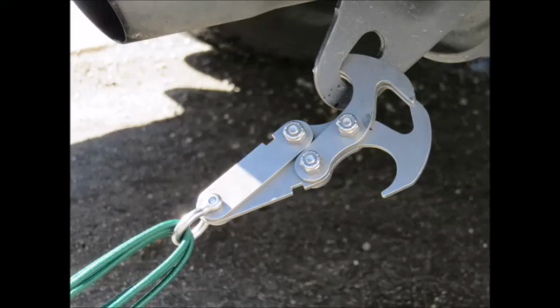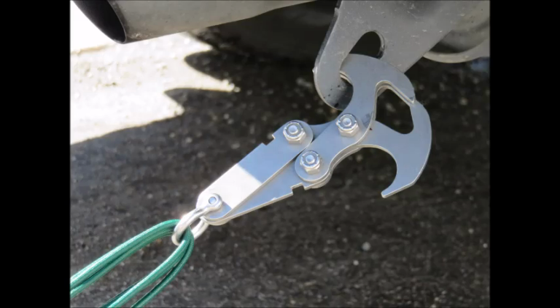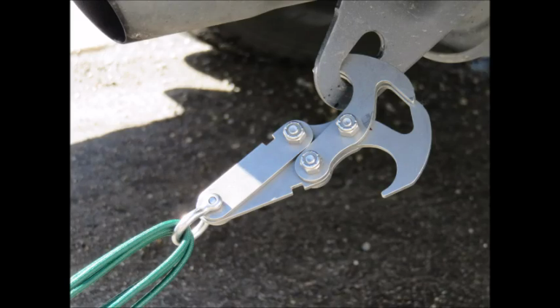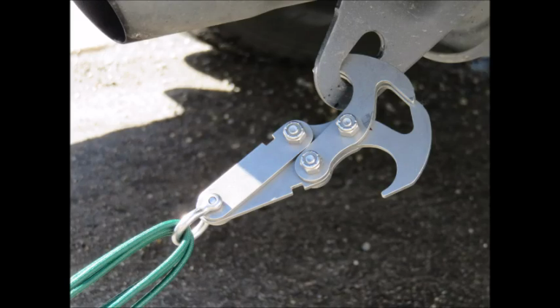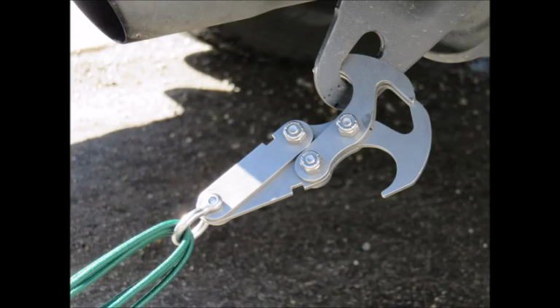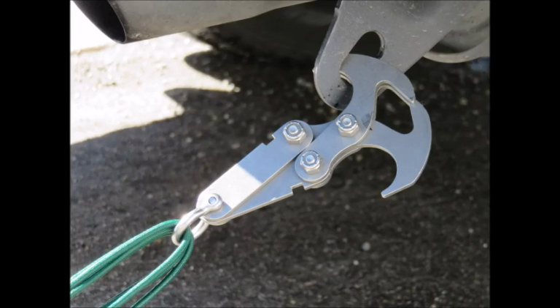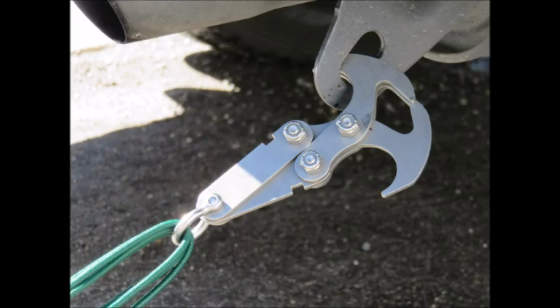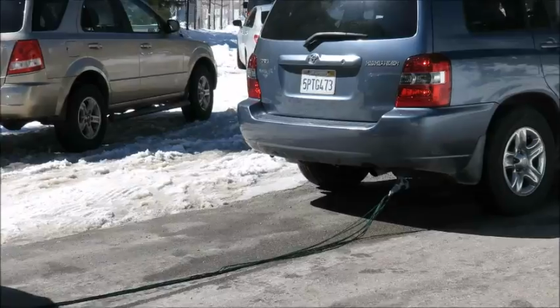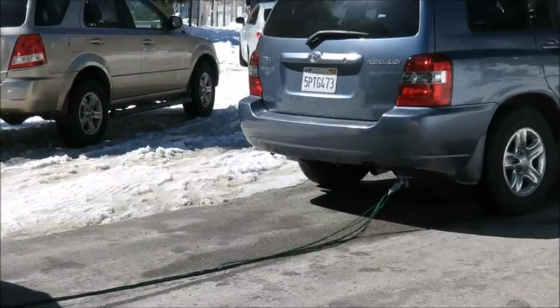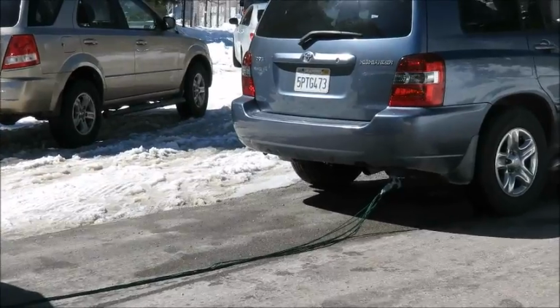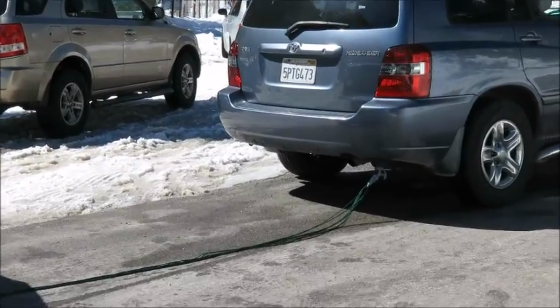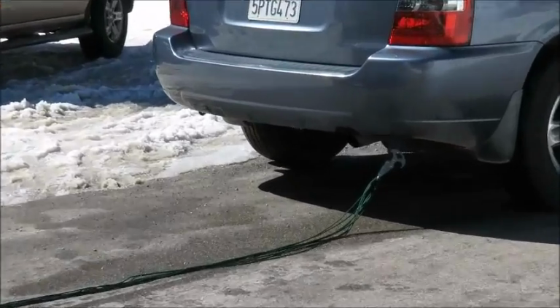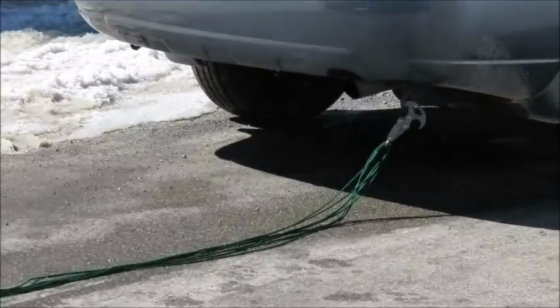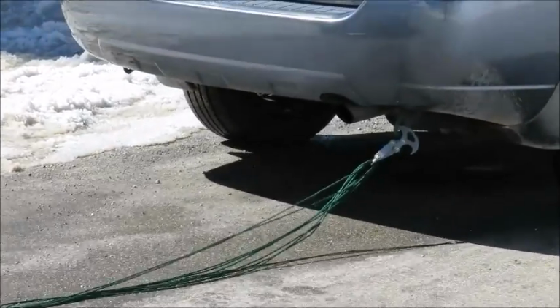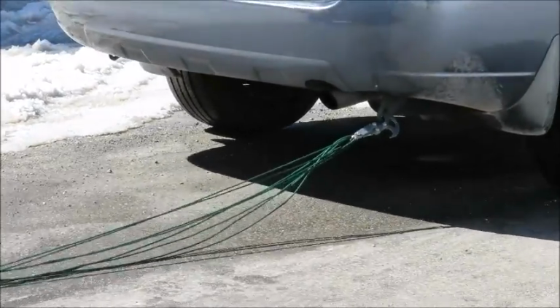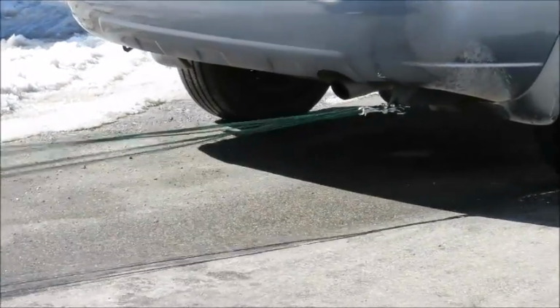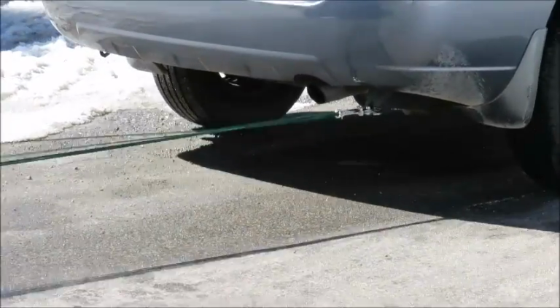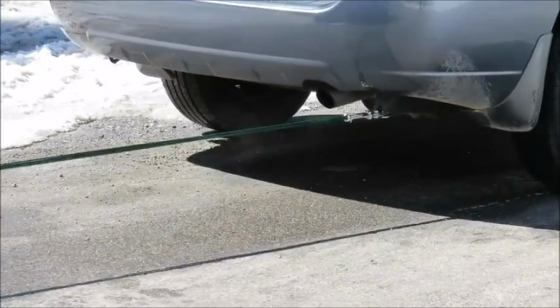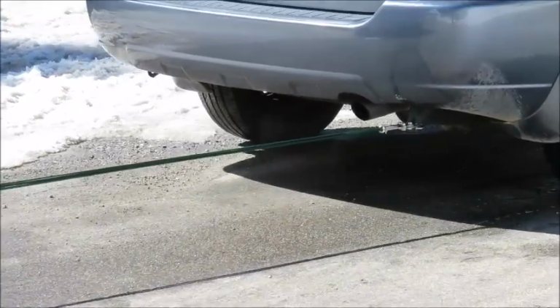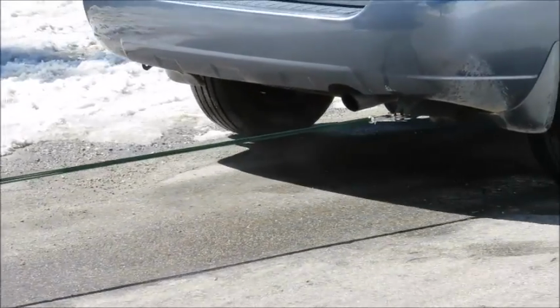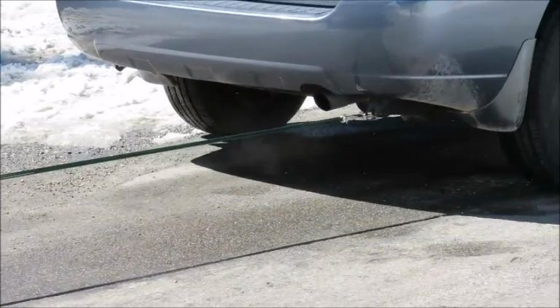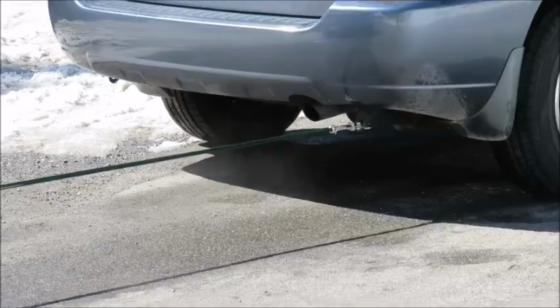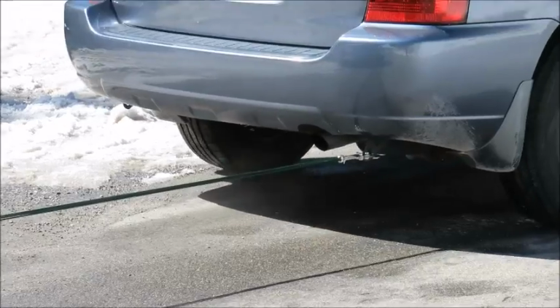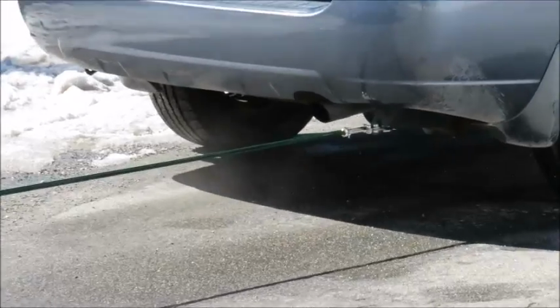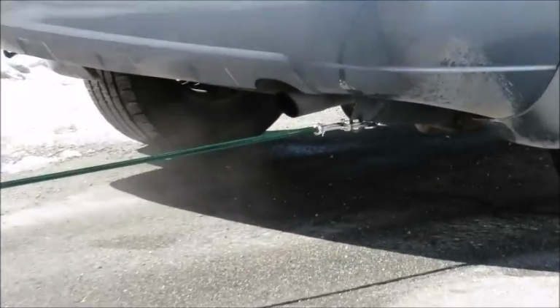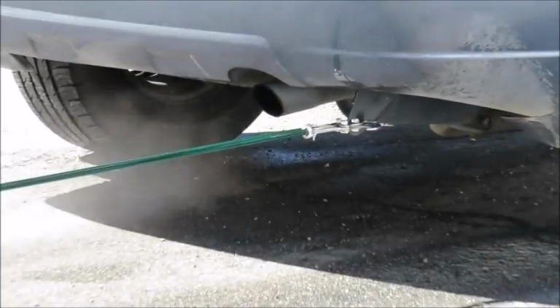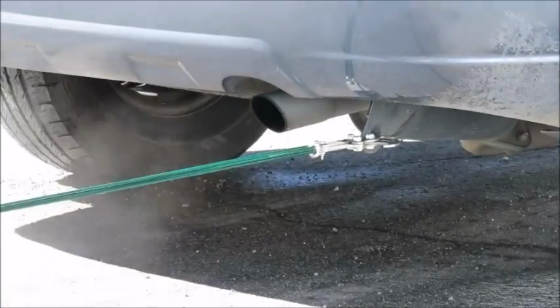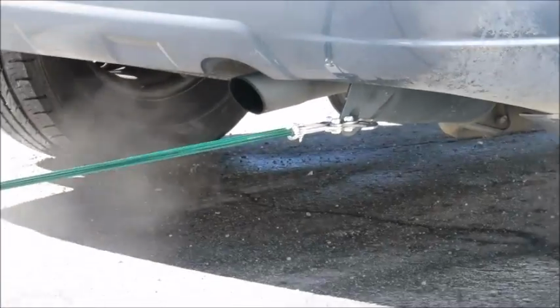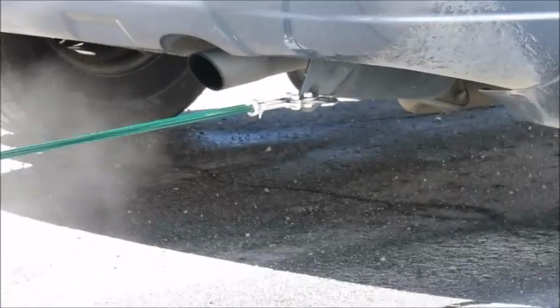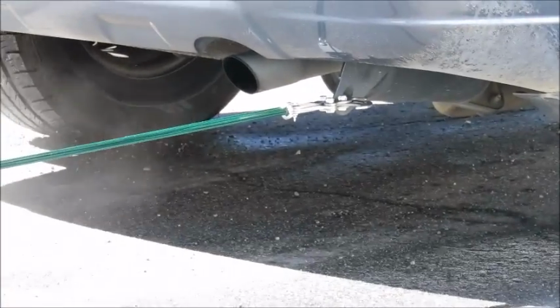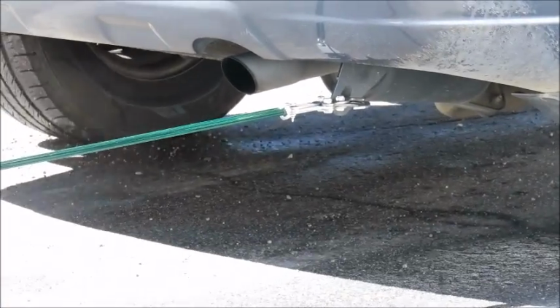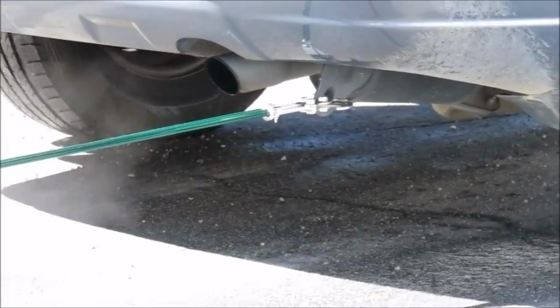The next step was to try the 750 paracord I had. I doubled it up four times, which gave me eight strands between both vehicles, and you can see that it was enough to pull it out — though the front of the vehicle actually shifts if you're looking.